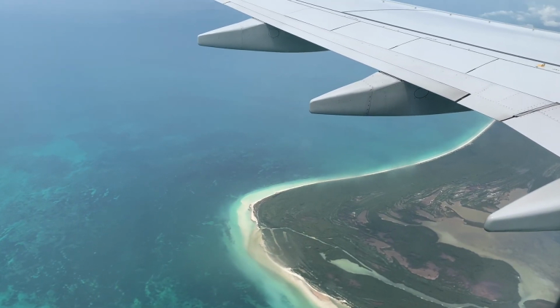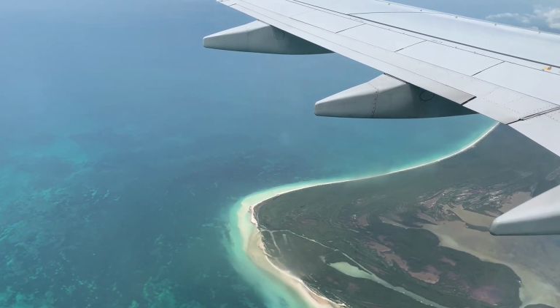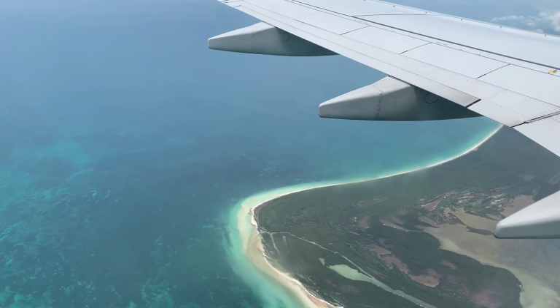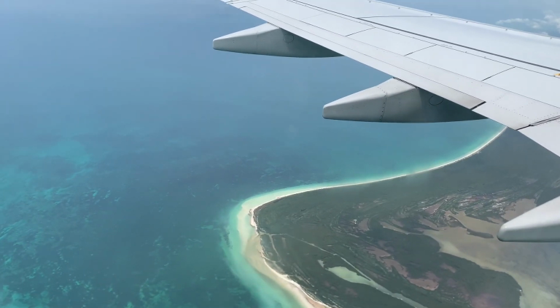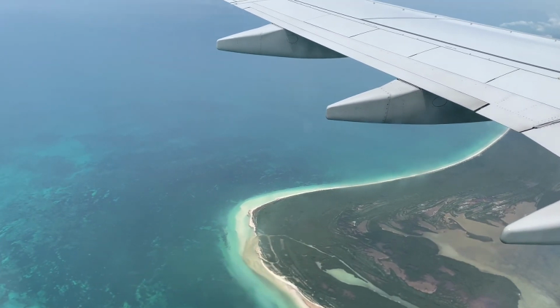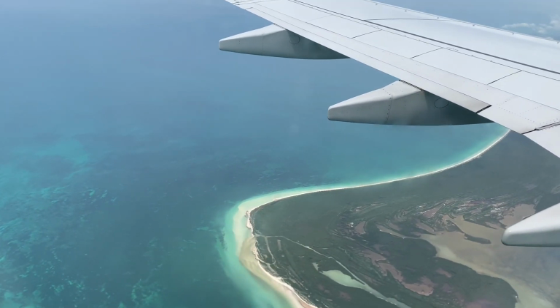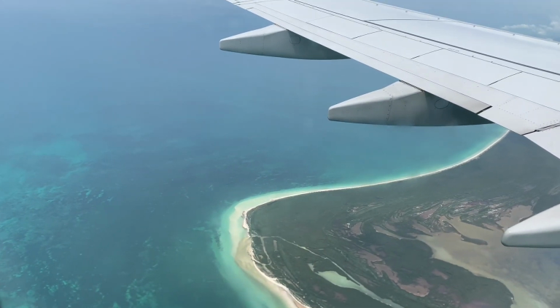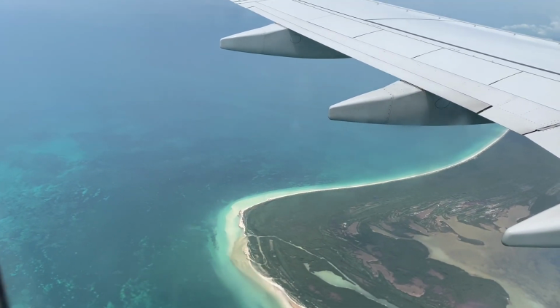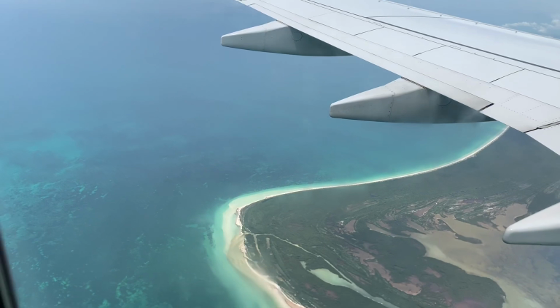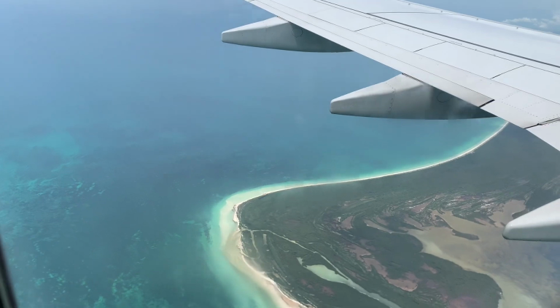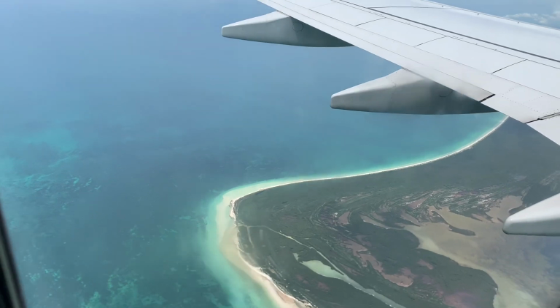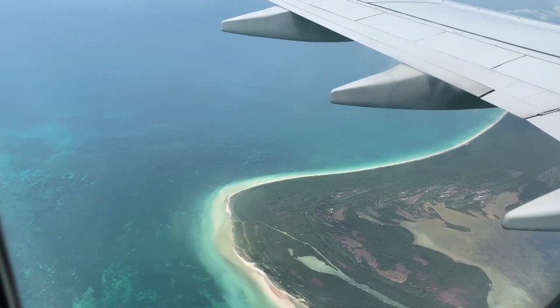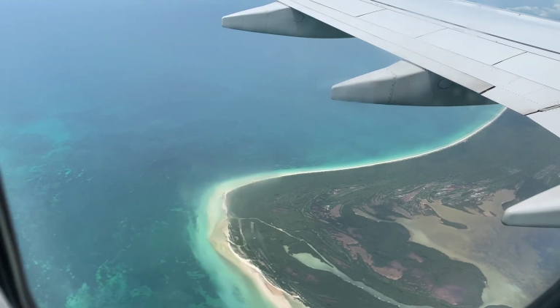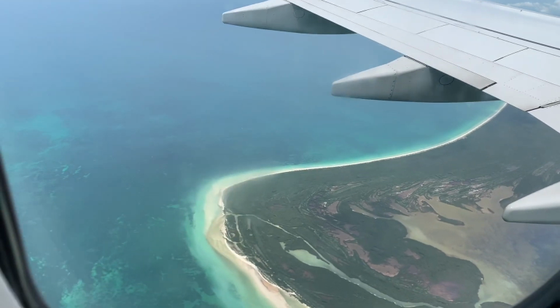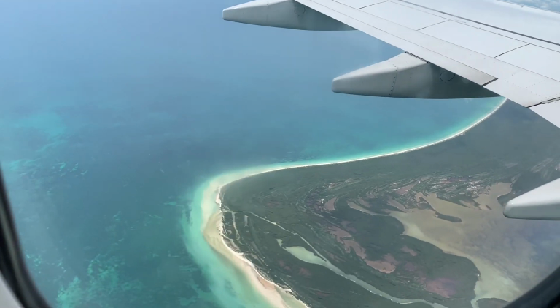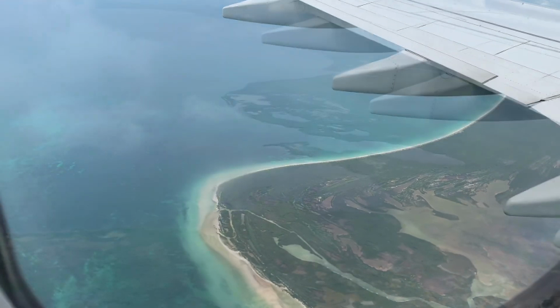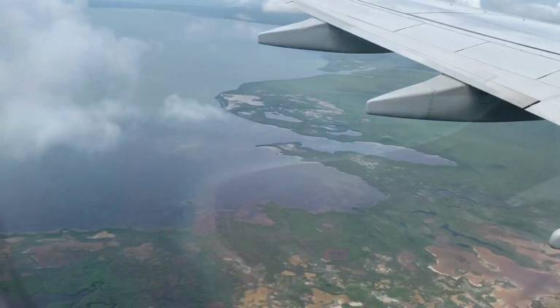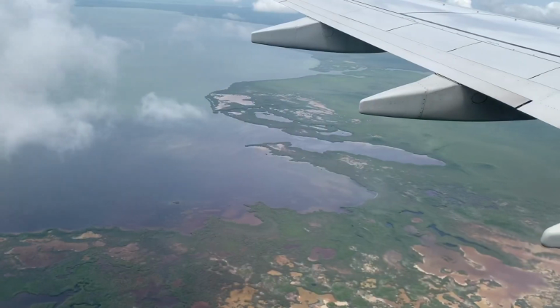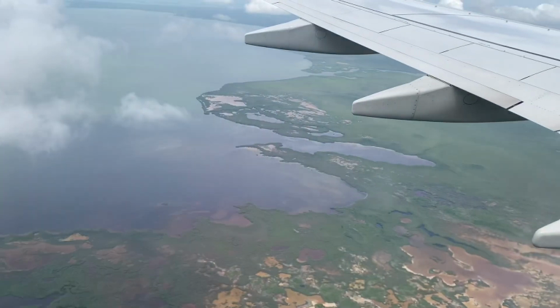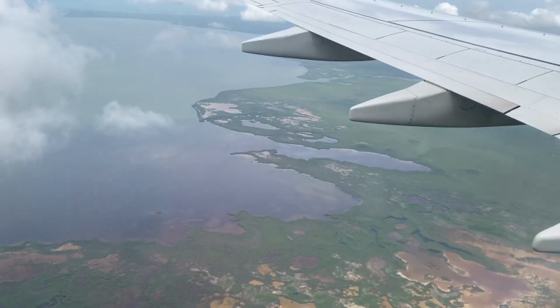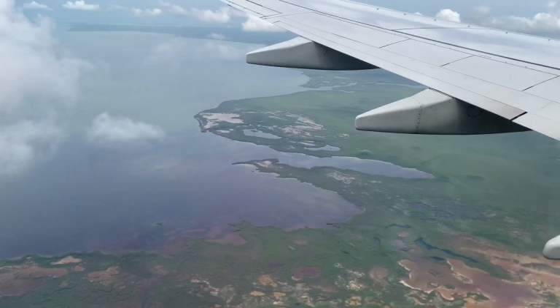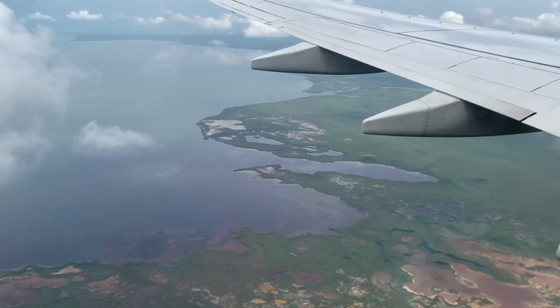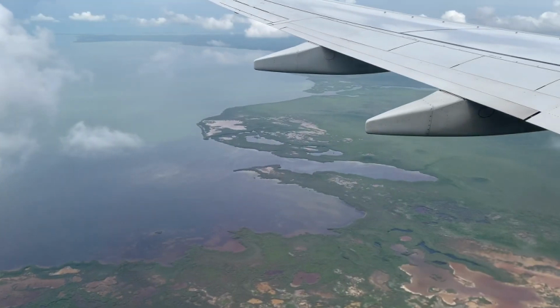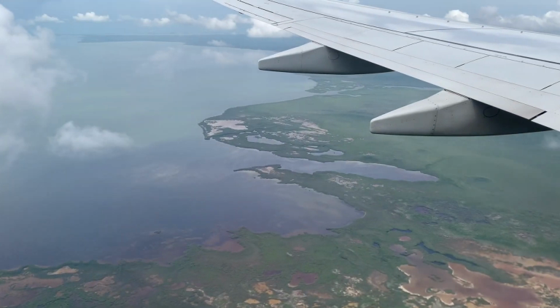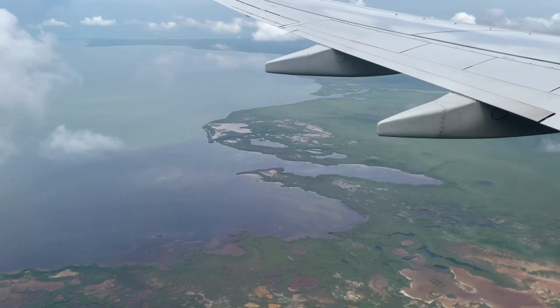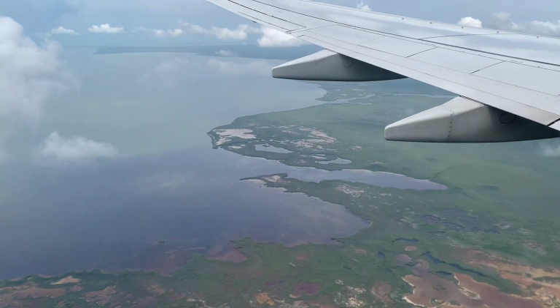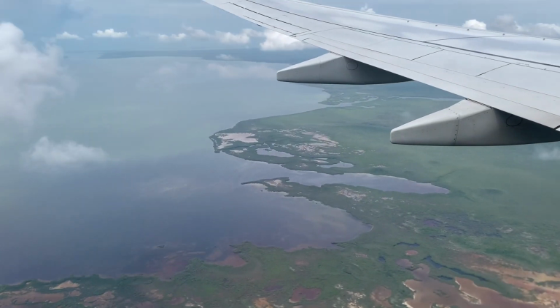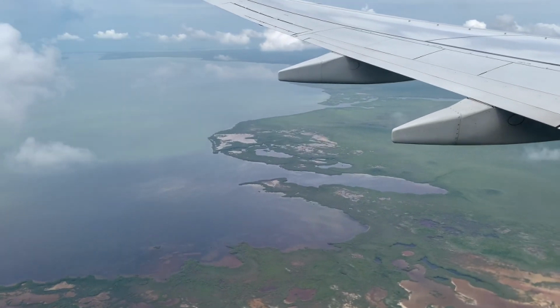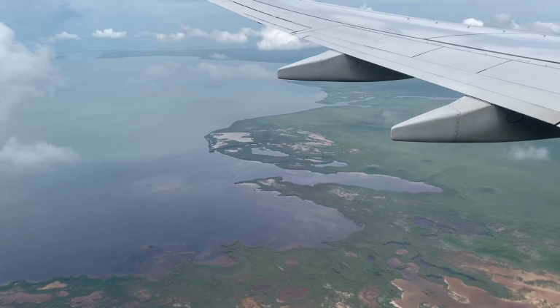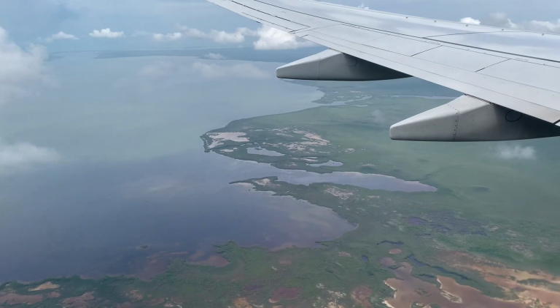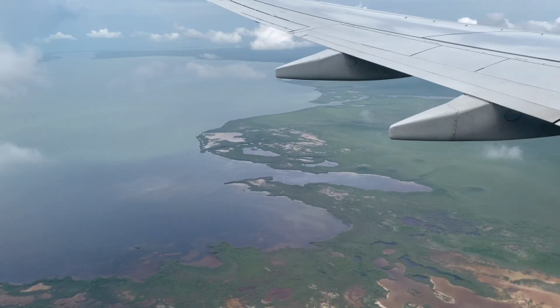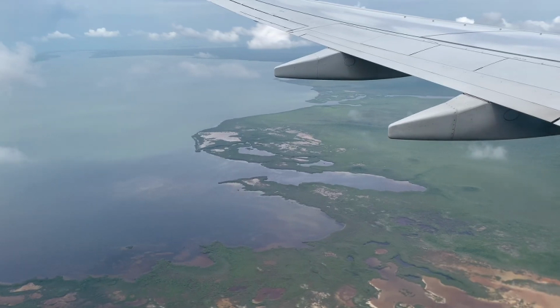This is so exciting! And there is more land now — beautiful.